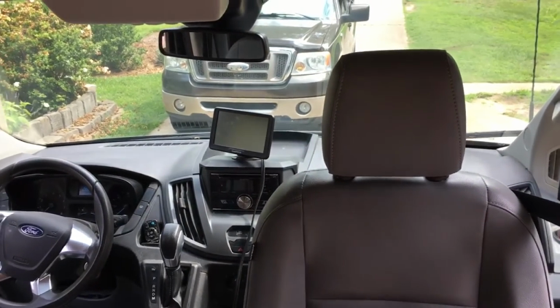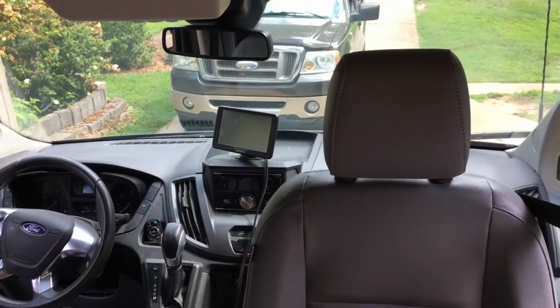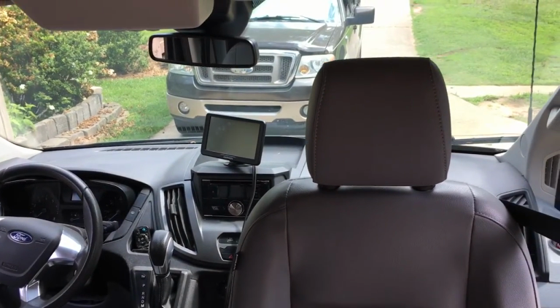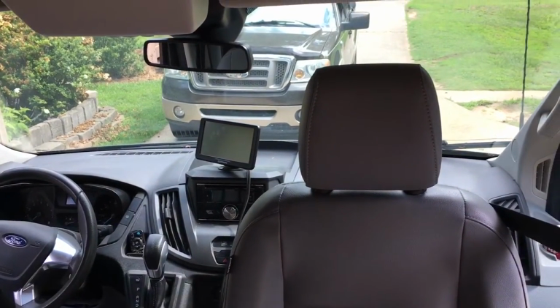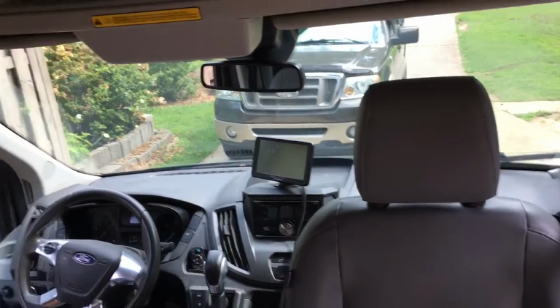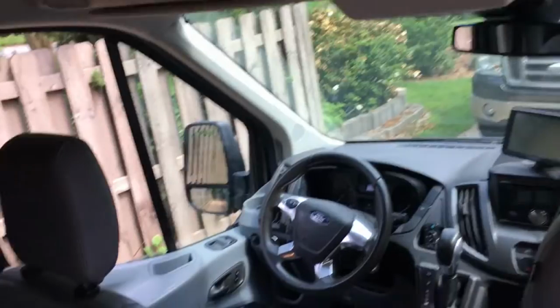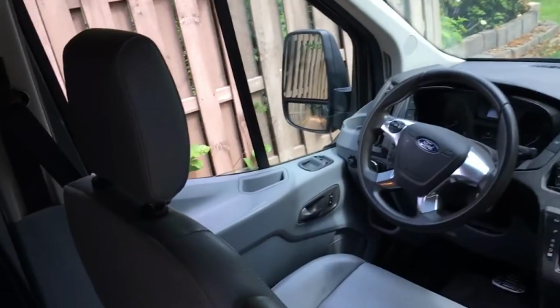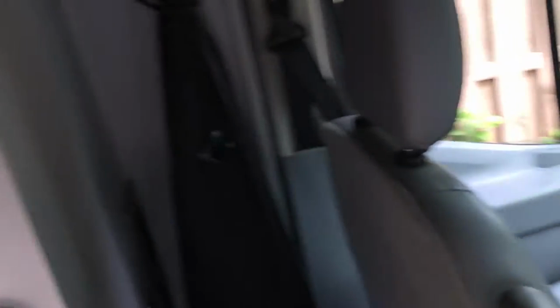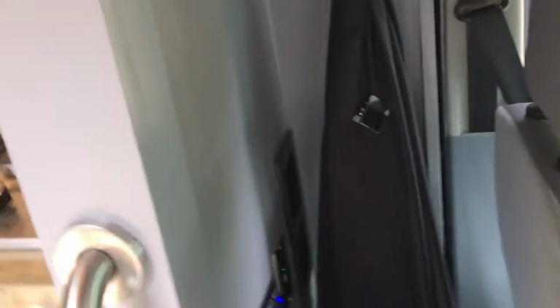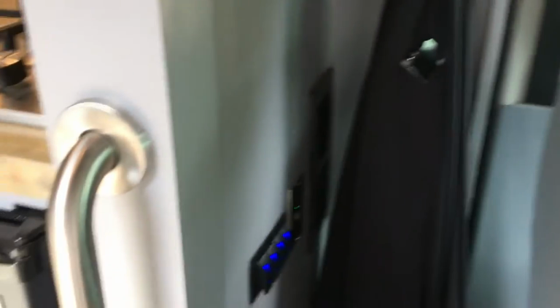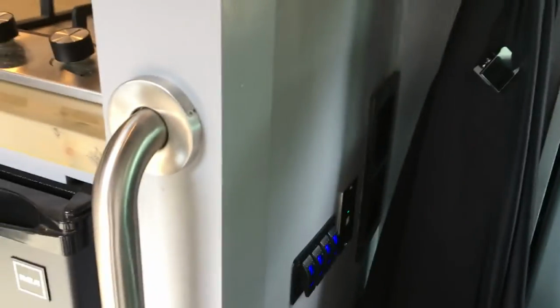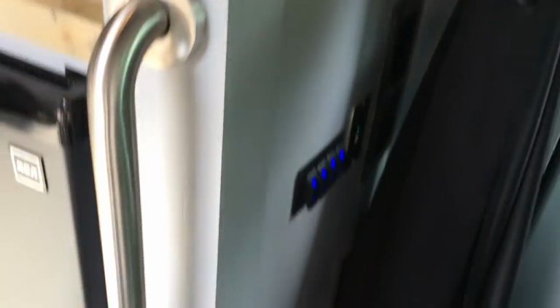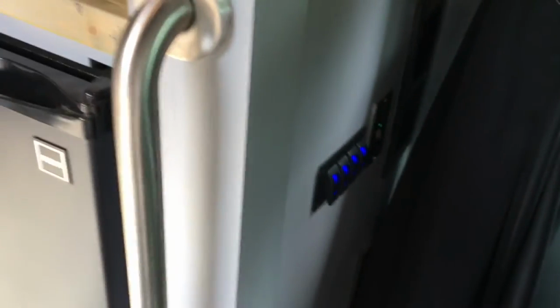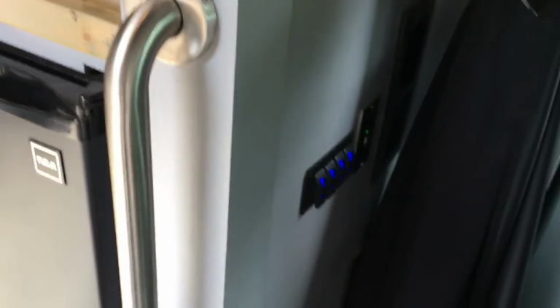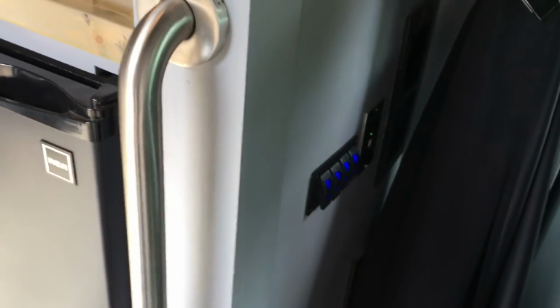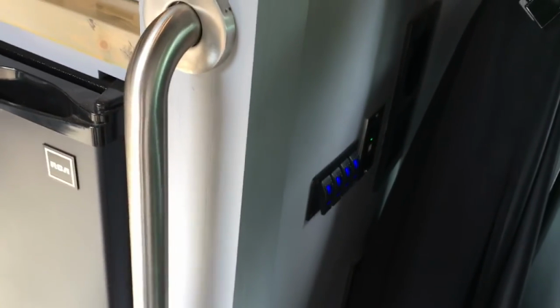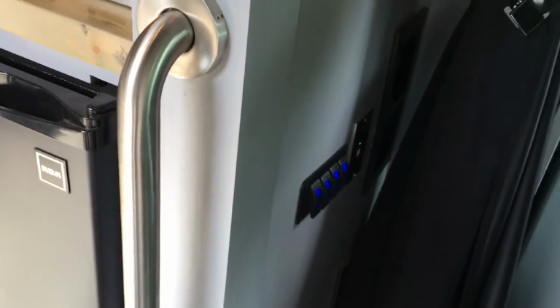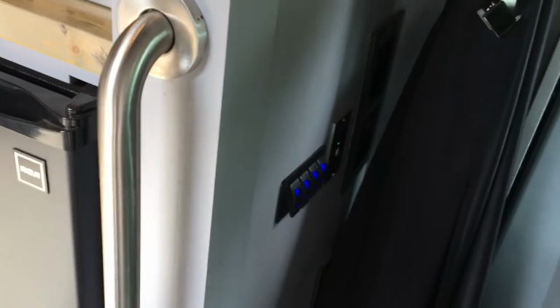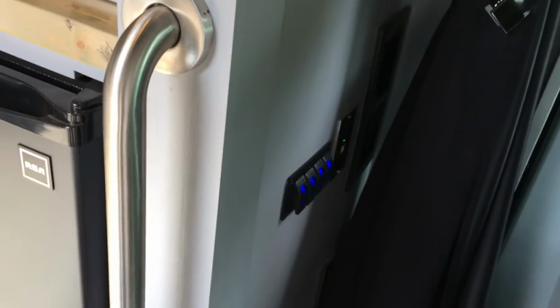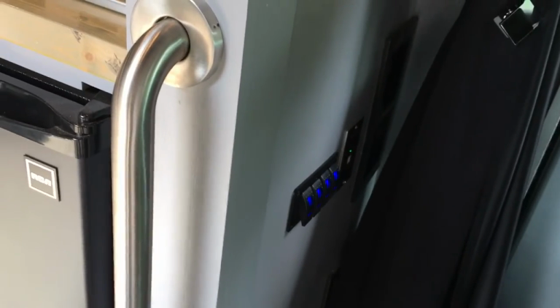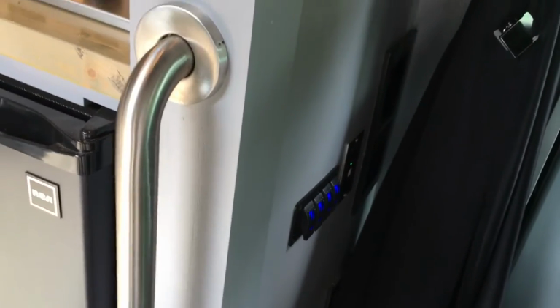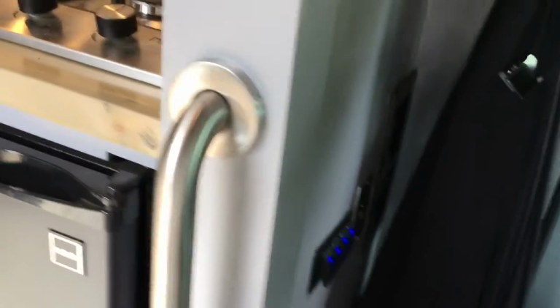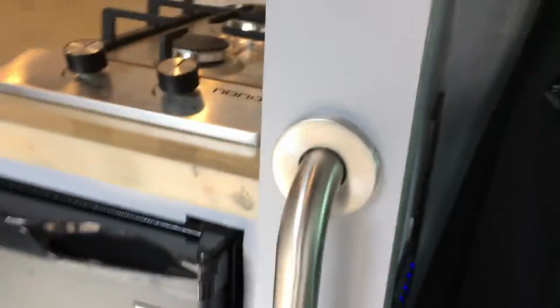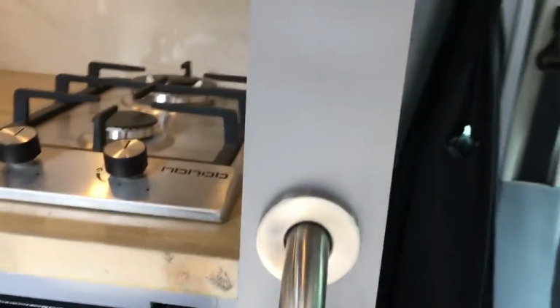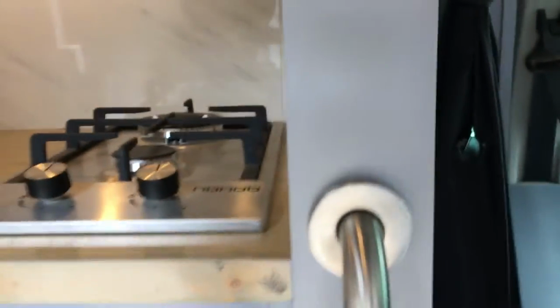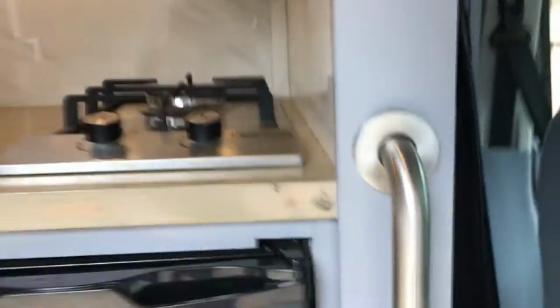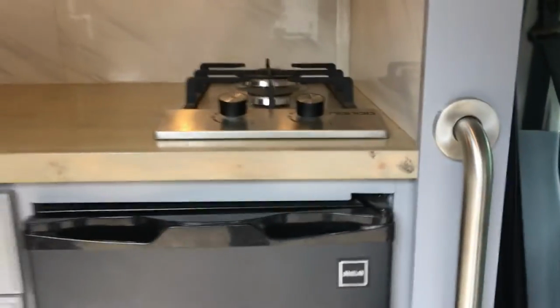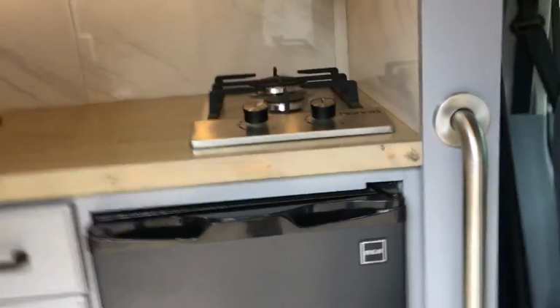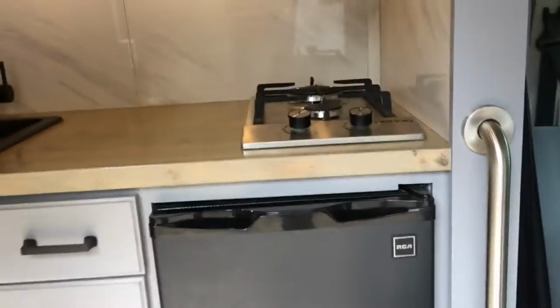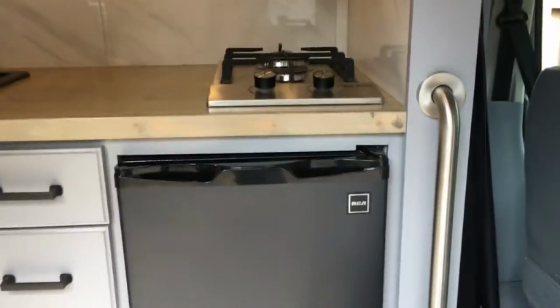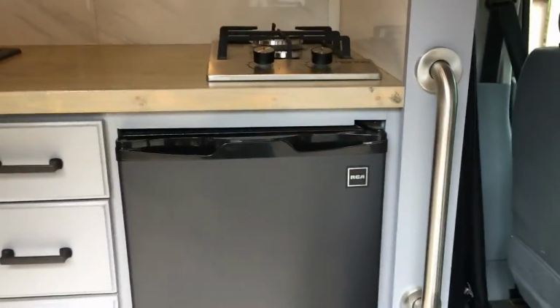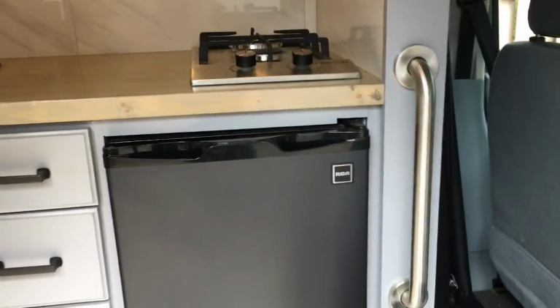It's pretty much a standard transit RV GPS which works really good — it has your height and length and all that so you don't go in the wrong areas. Switches that make things happen here for the water pumps, the lights, and different things like that. Grab bar so that you don't break your neck when you're crawling around inside.